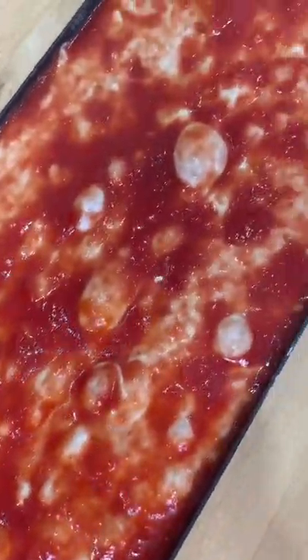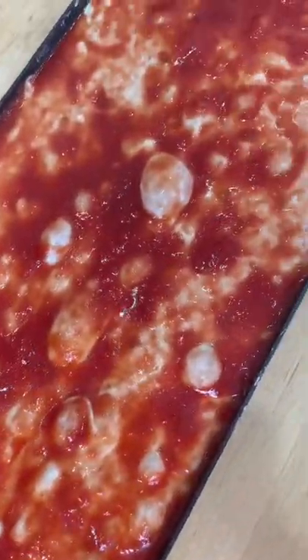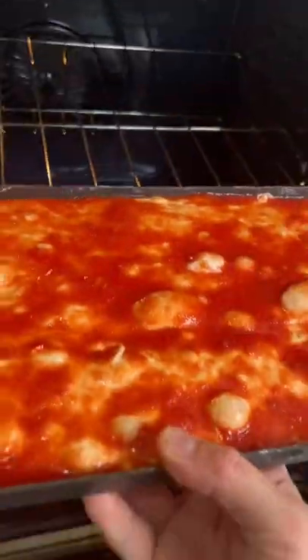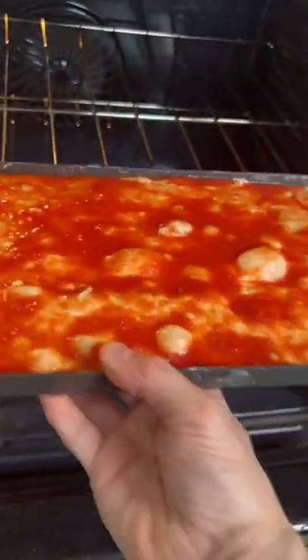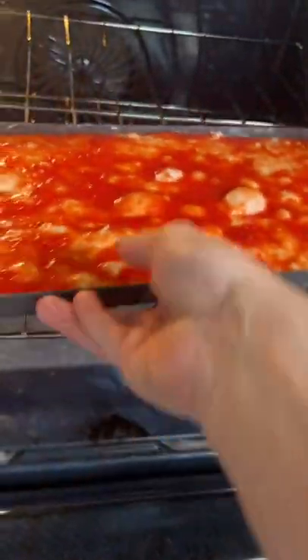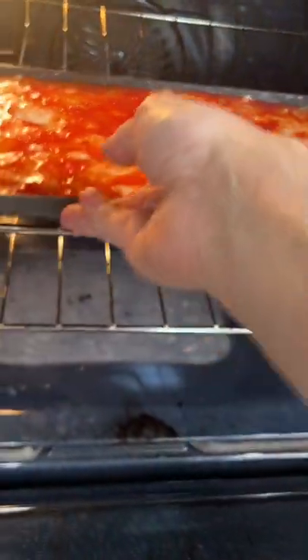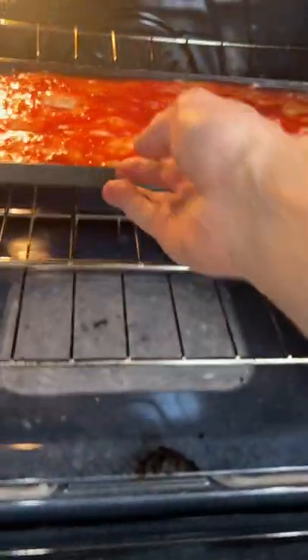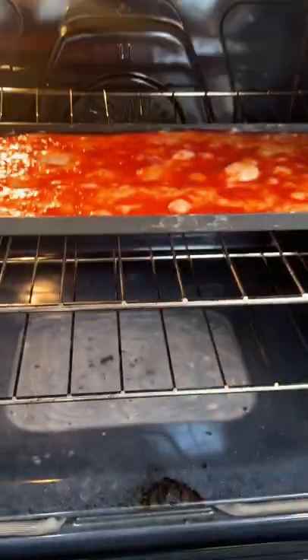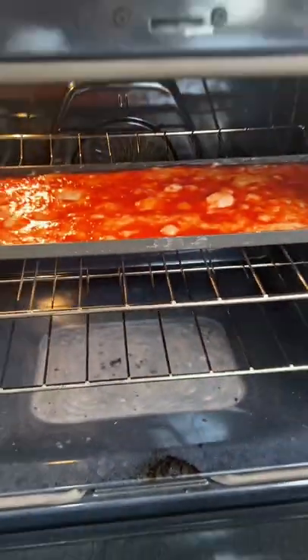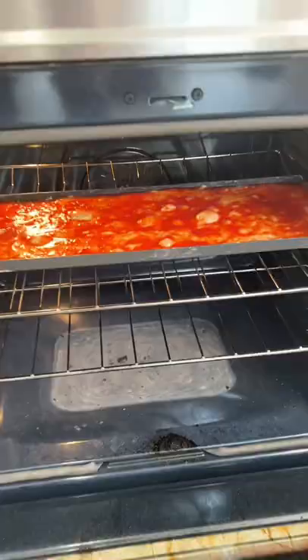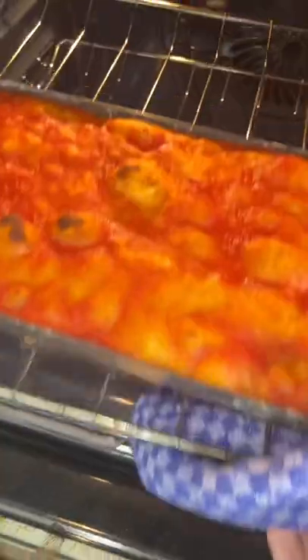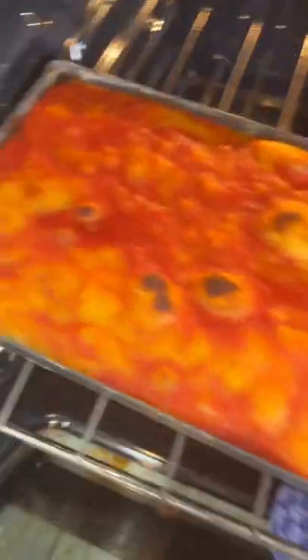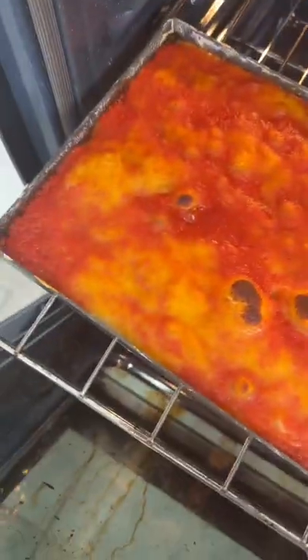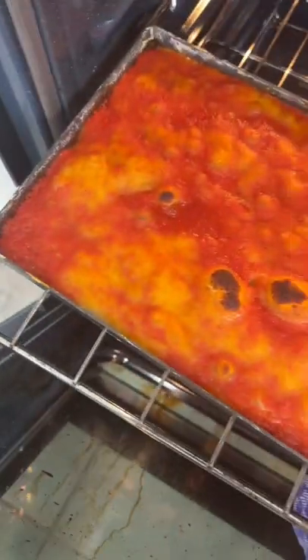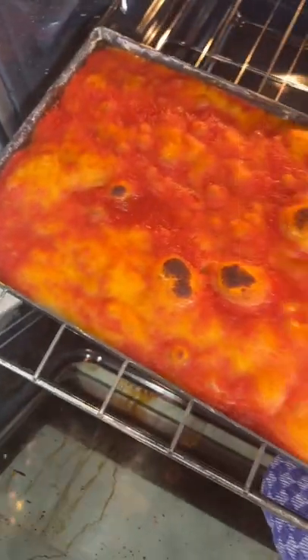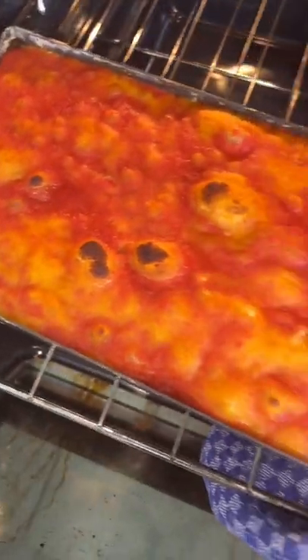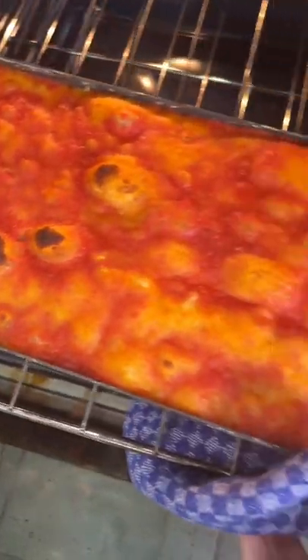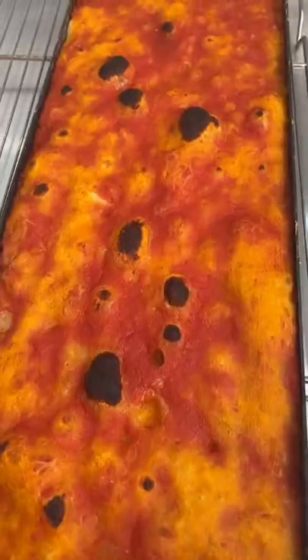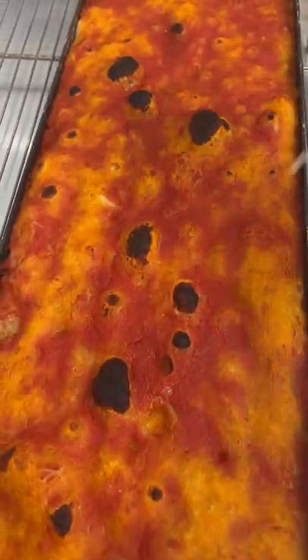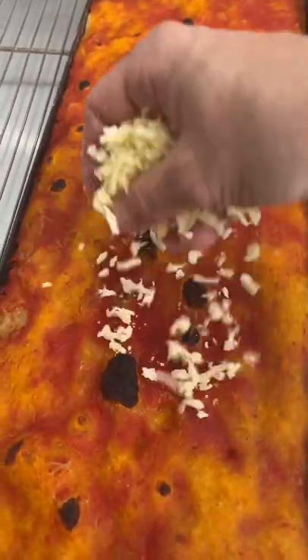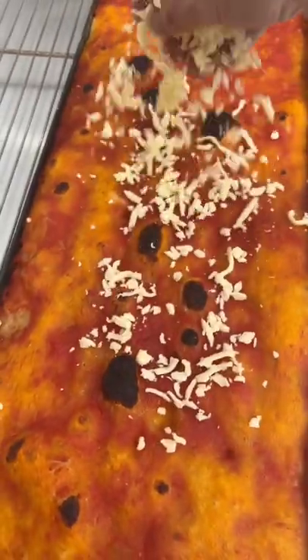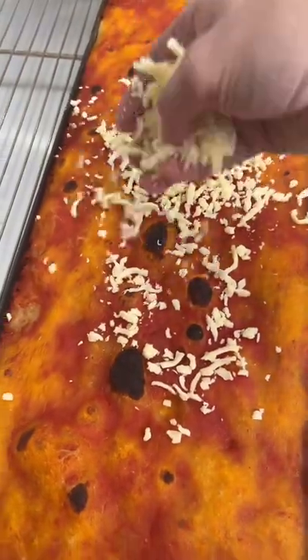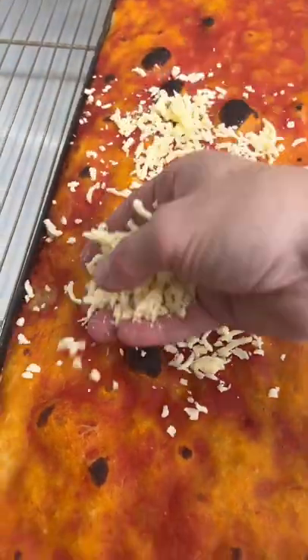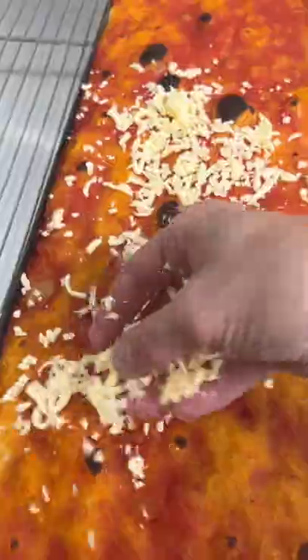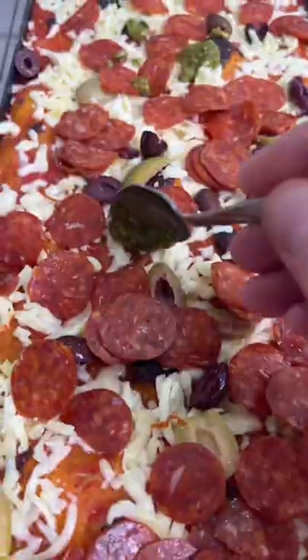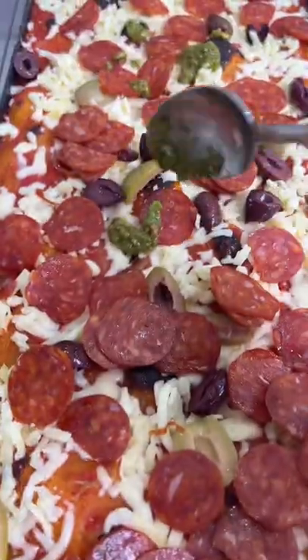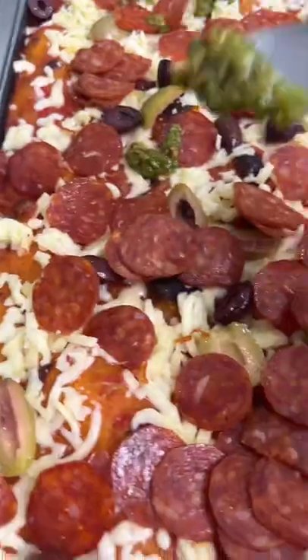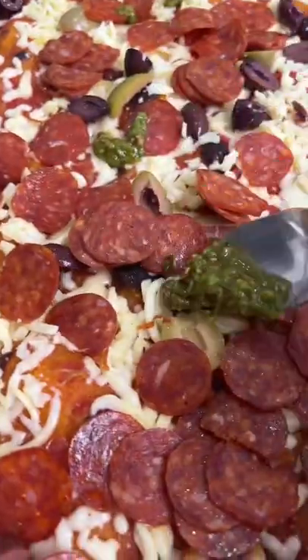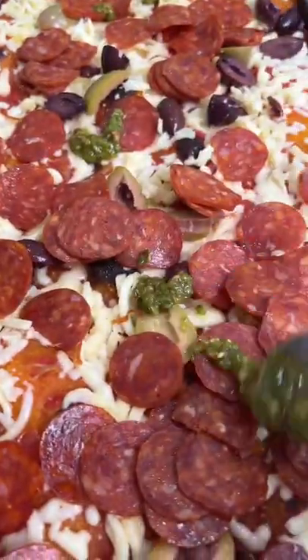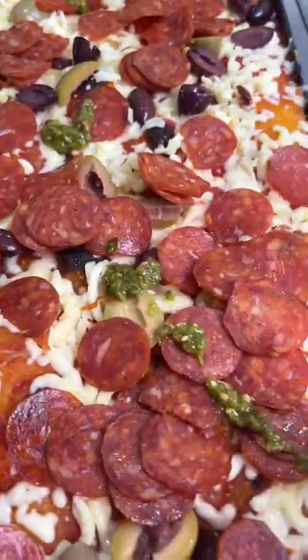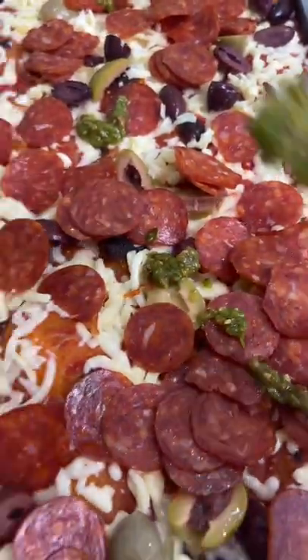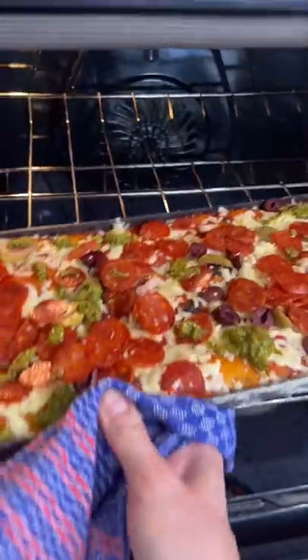We're gonna par-cook this. If you're doing this in a large deck oven, you don't need to par-cook it, but in a home oven we're just gonna set that dough. Look at how beautiful it is. We're gonna throw in some cheese, pepperoni, olives, and a little of this green garlic pesto.